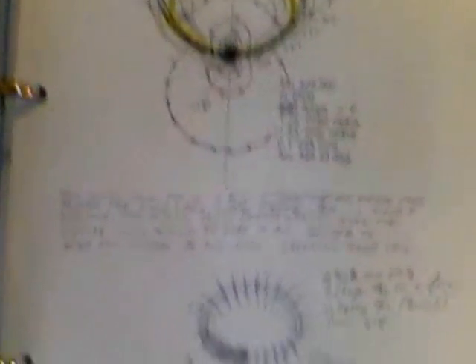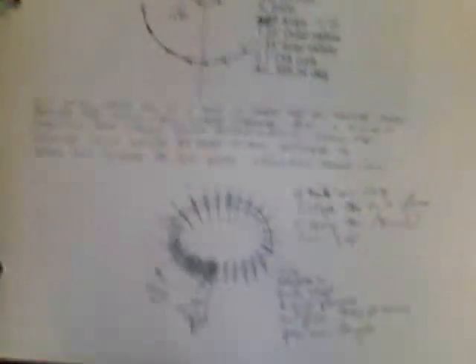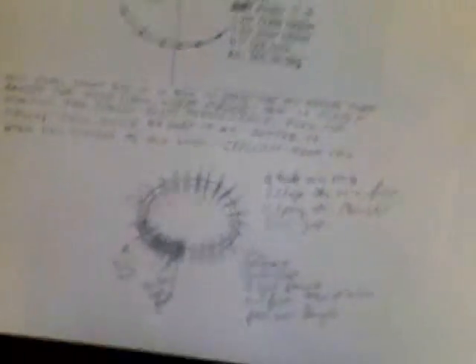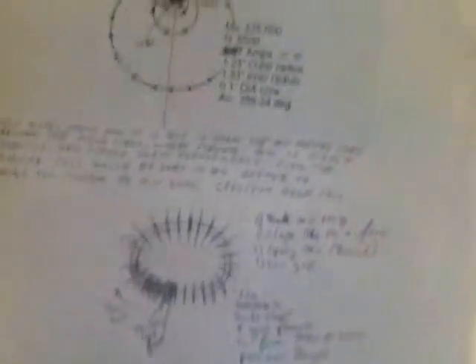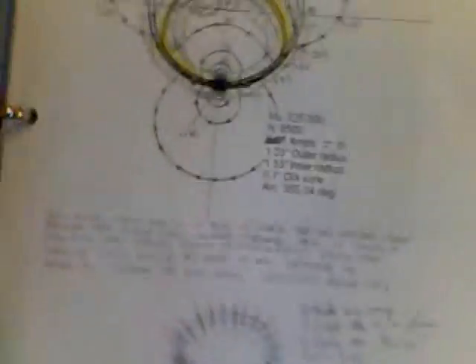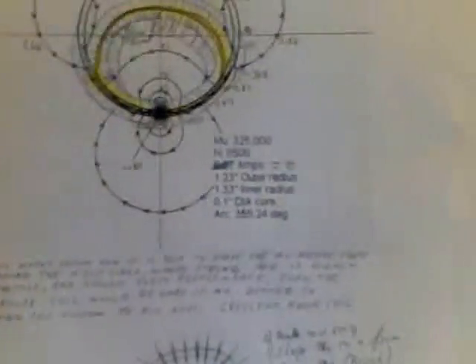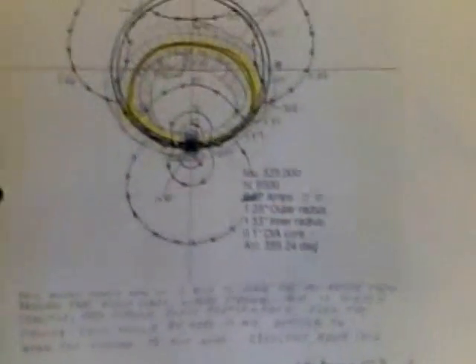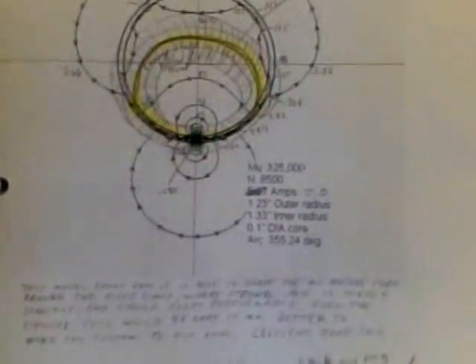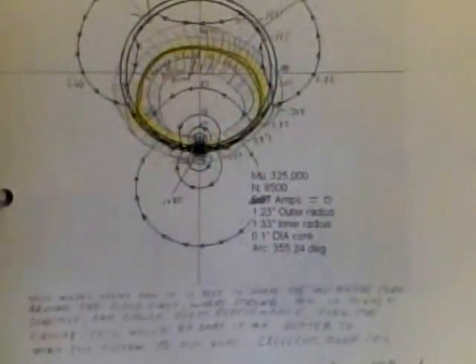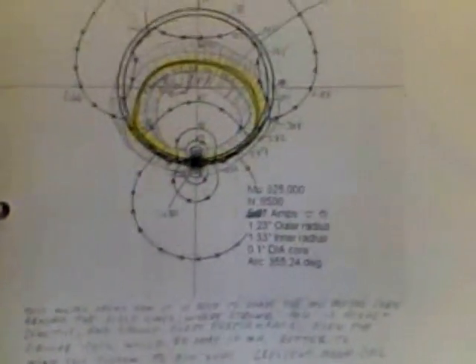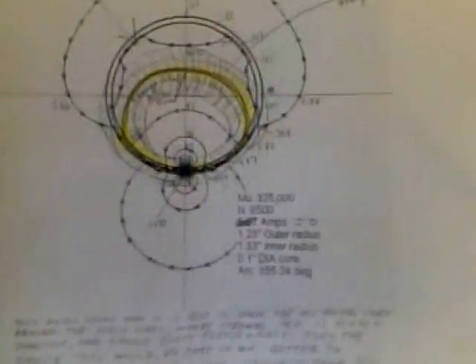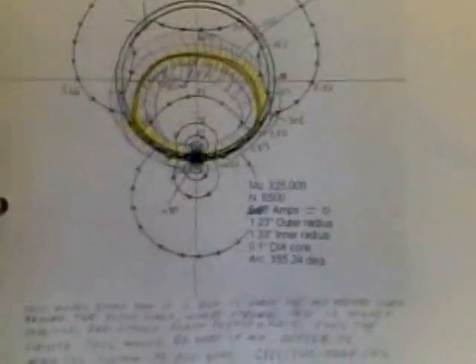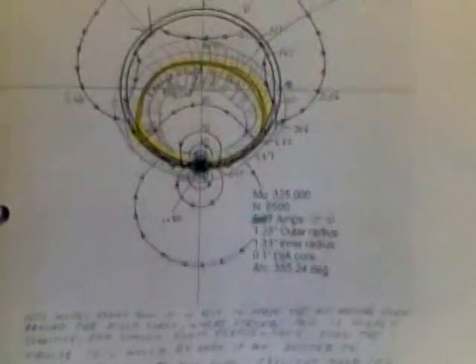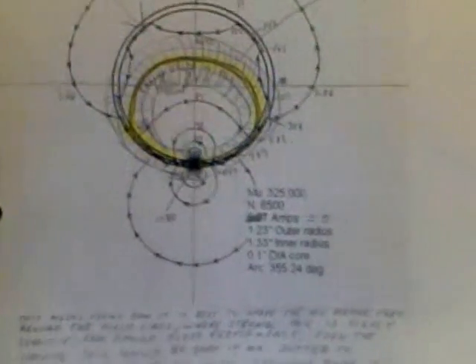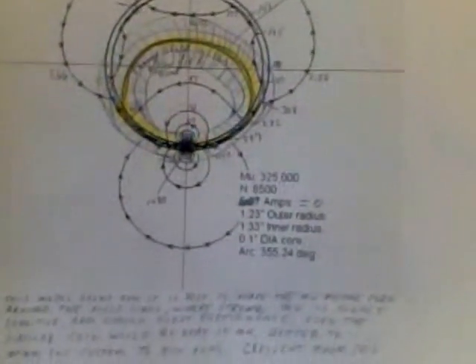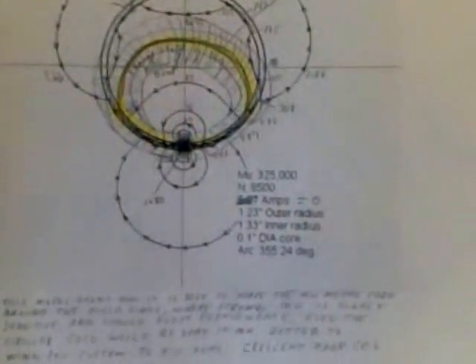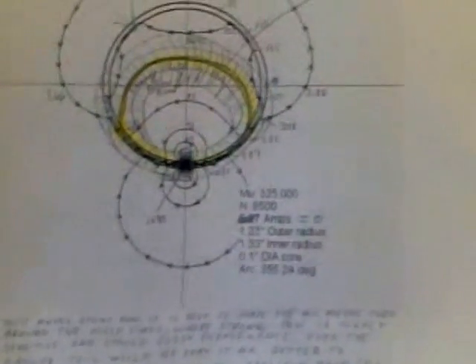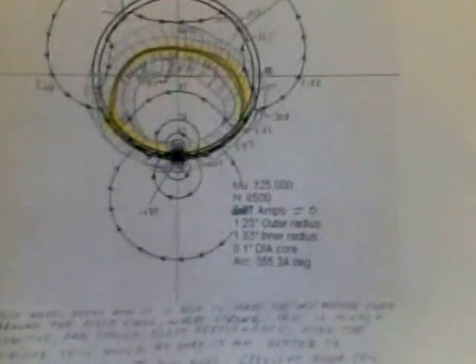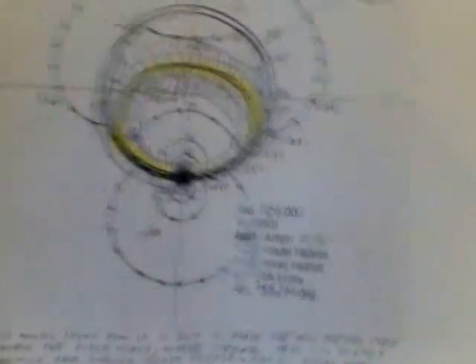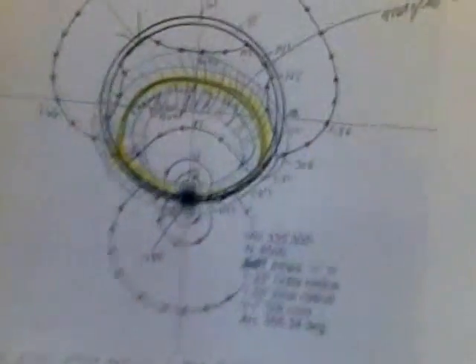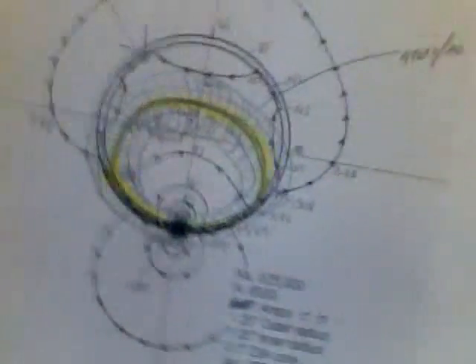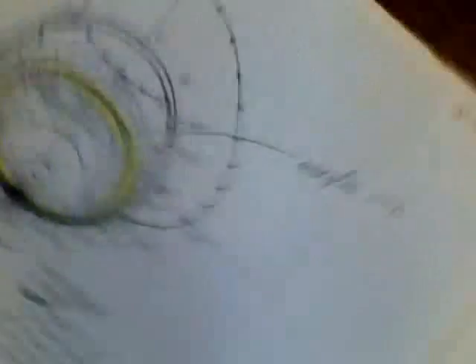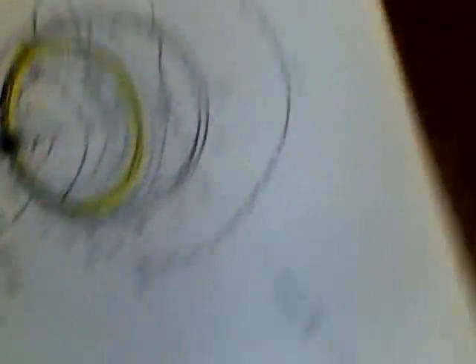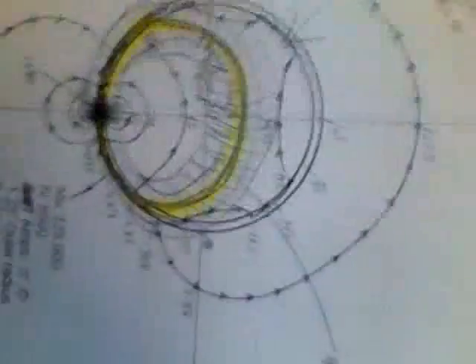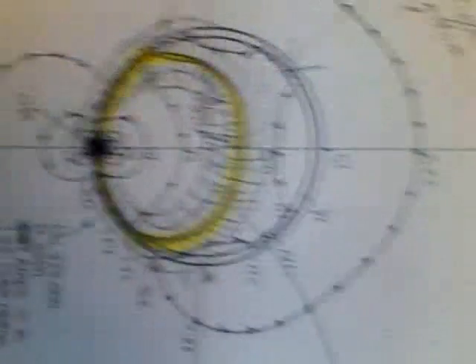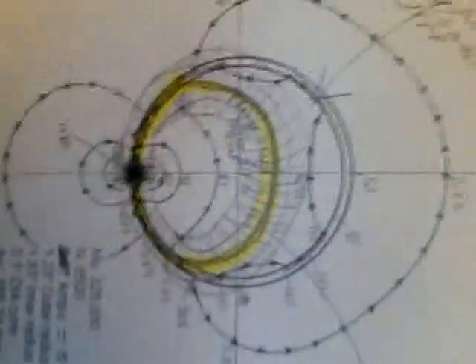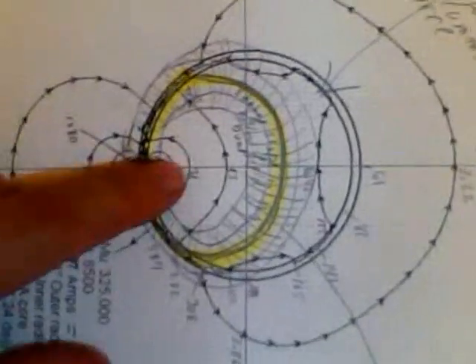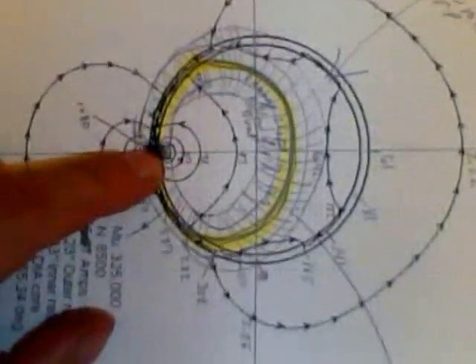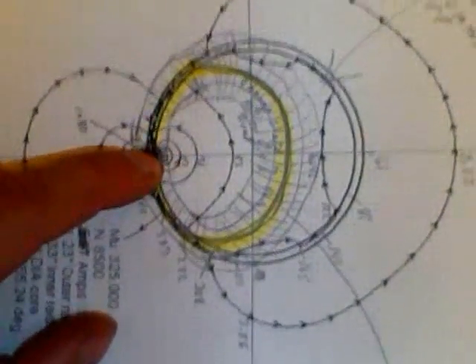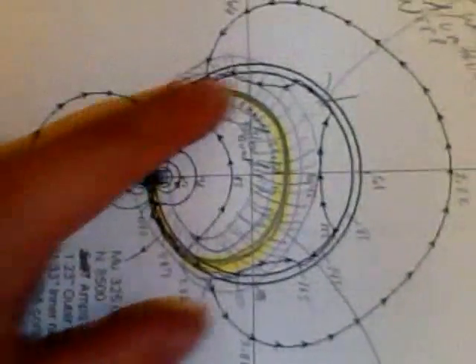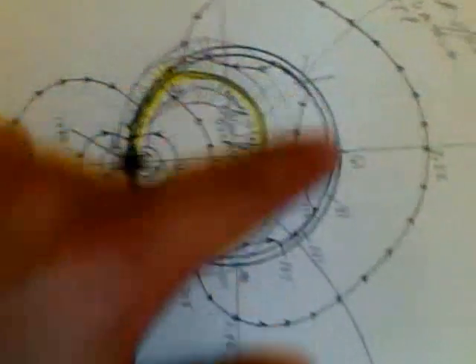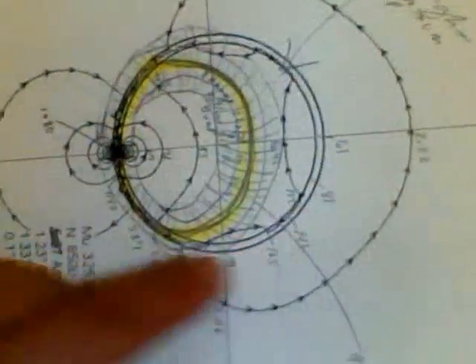I'm going to give you one more technical detail on how to improve your Boudini motors, or EV gray type, however you want to do it. Let's turn it sideways — here's your magnet in here, and this is a typical core.